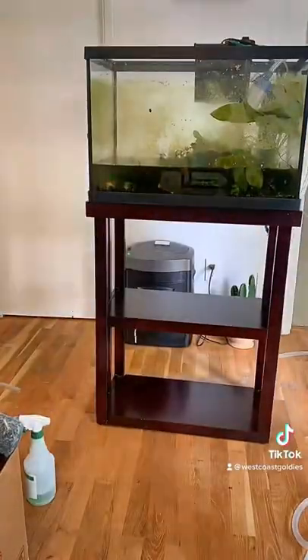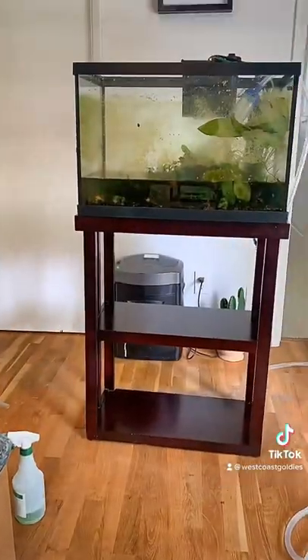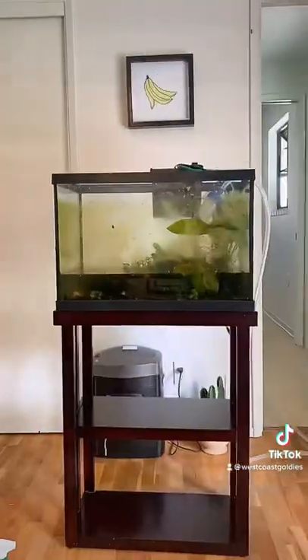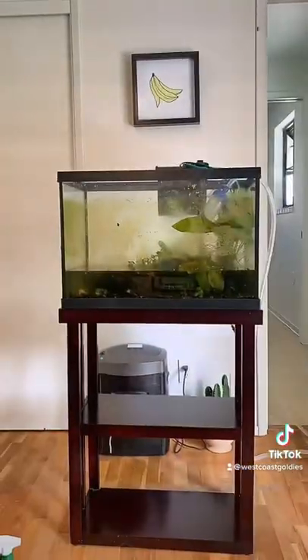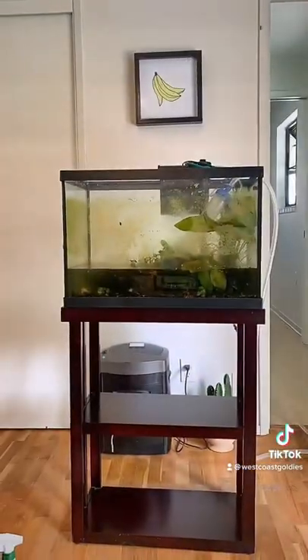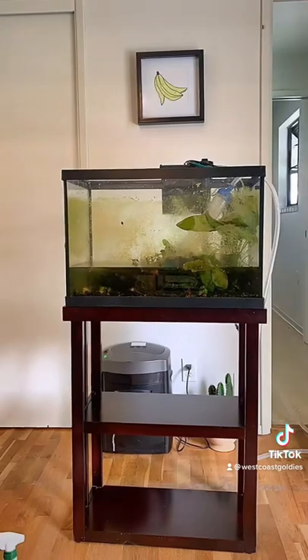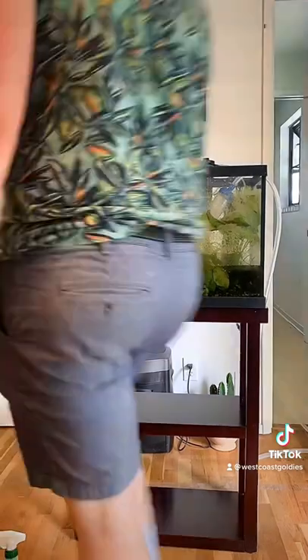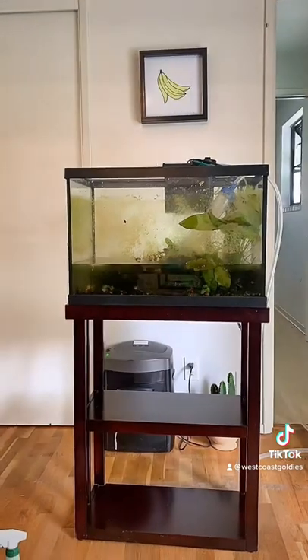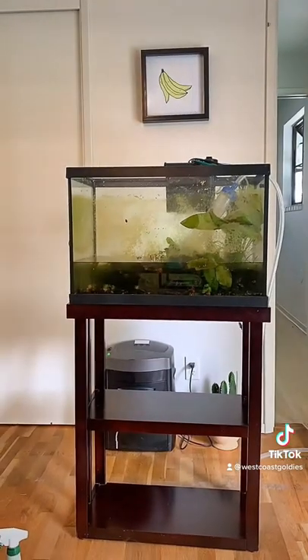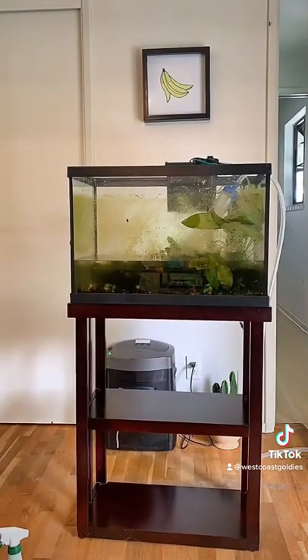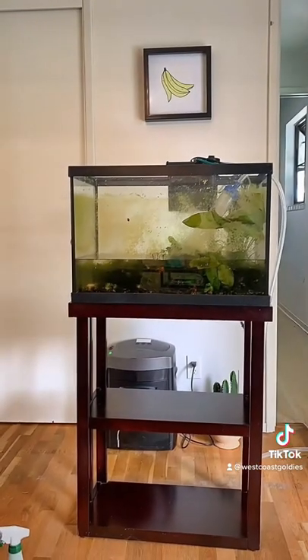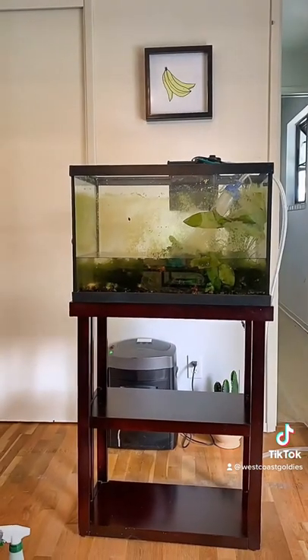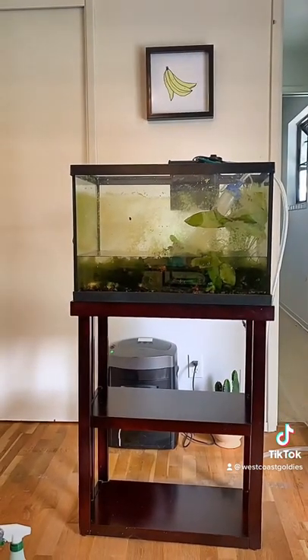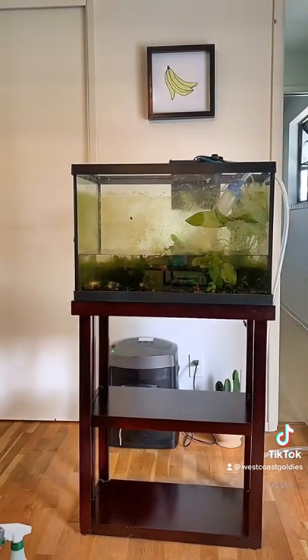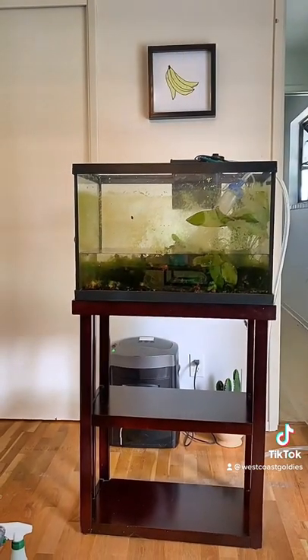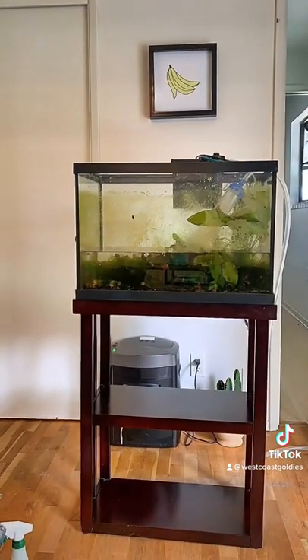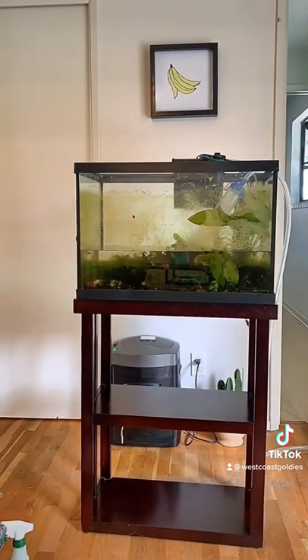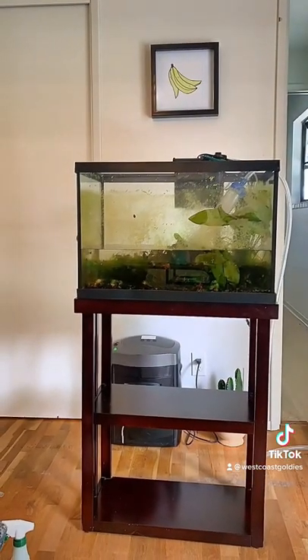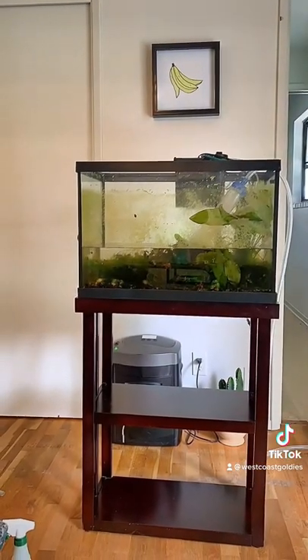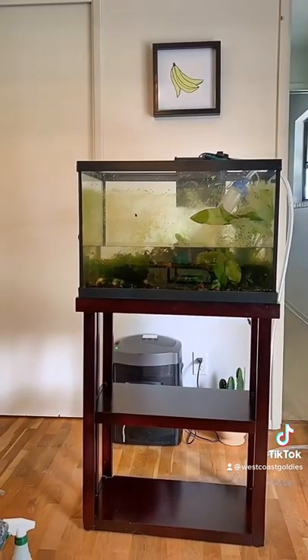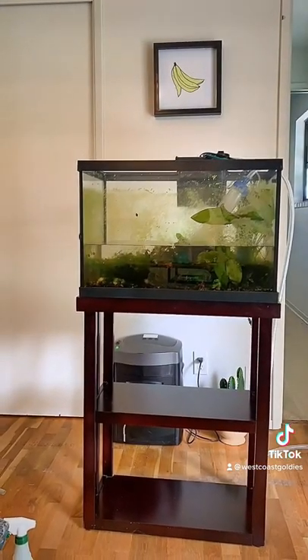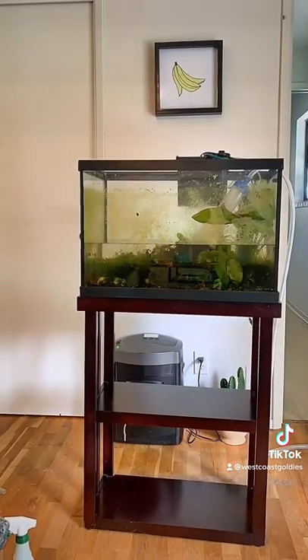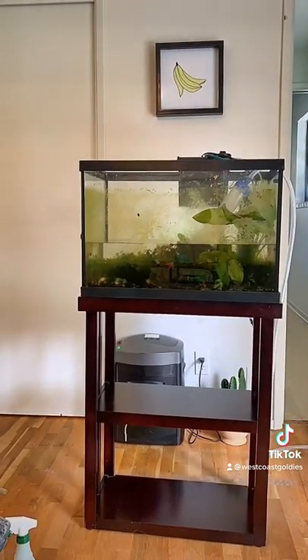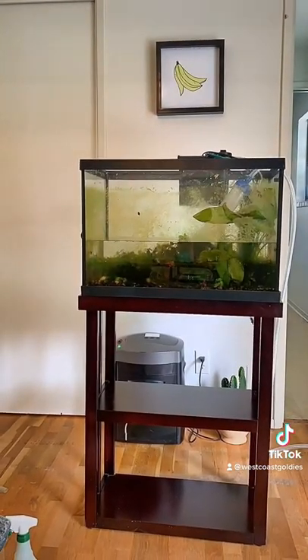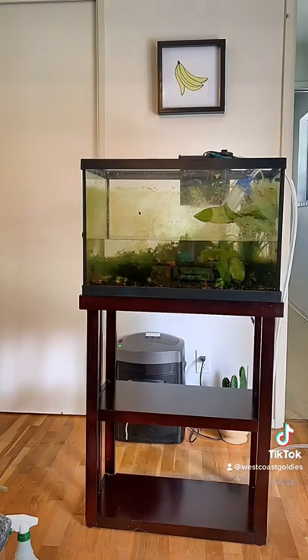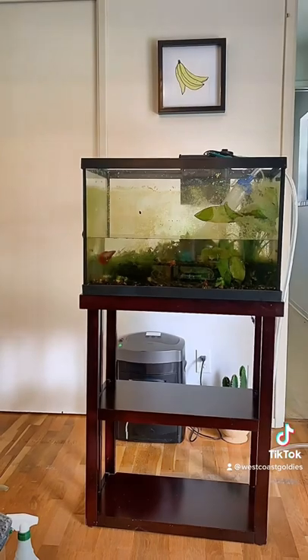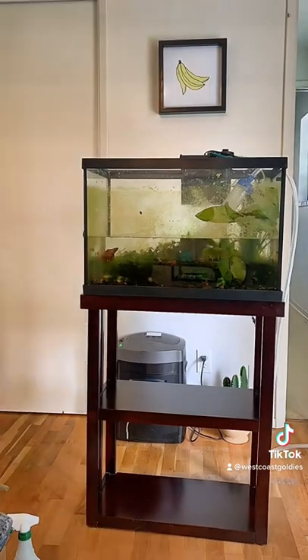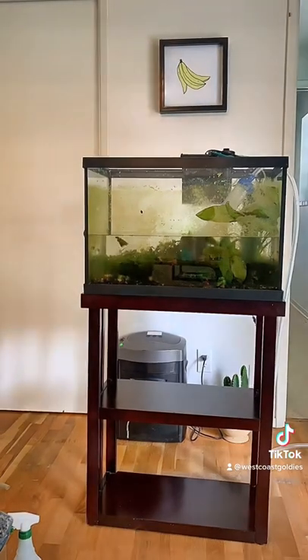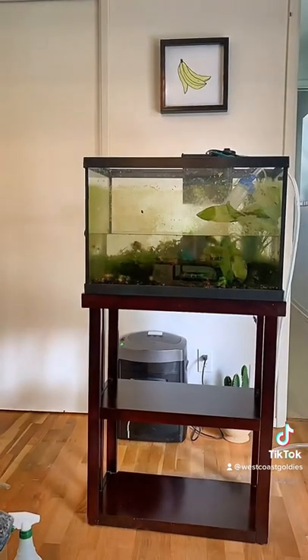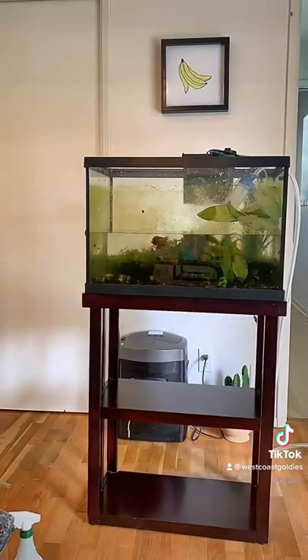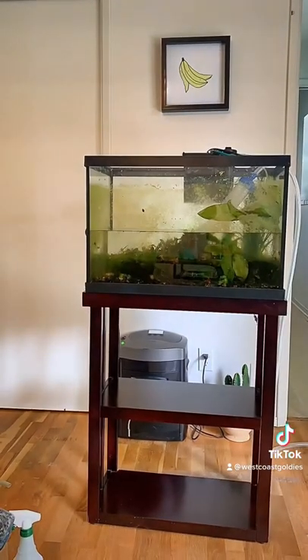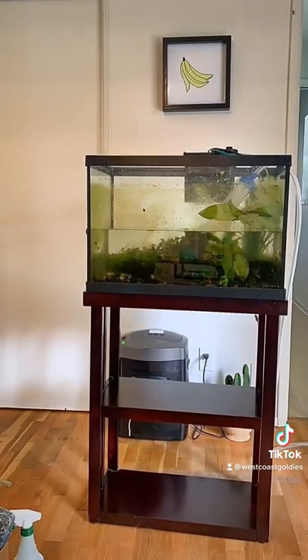Let's fill it up just to be able to assess everything. There ends up being a male betta, three corydoras catfish, and some cute snails in here.